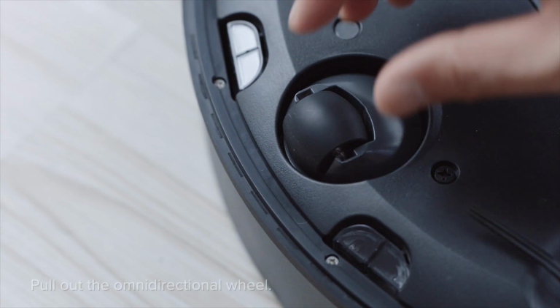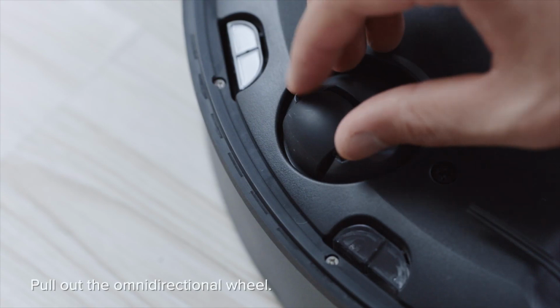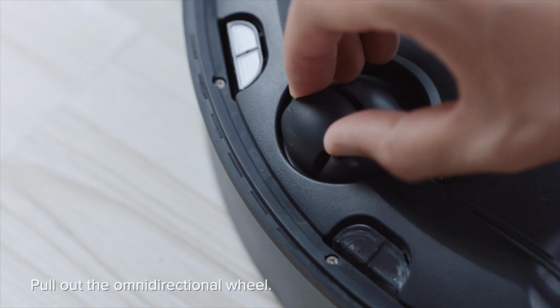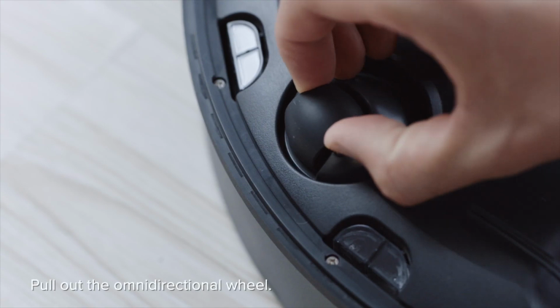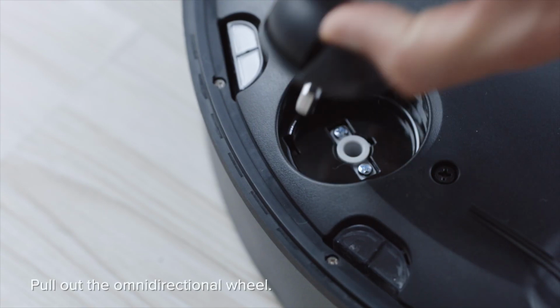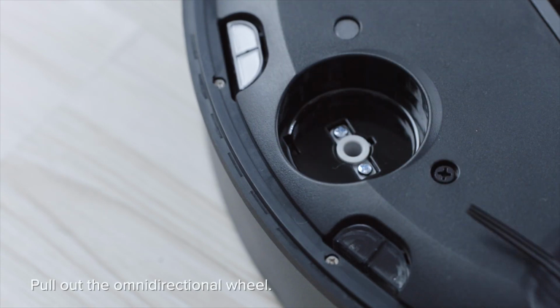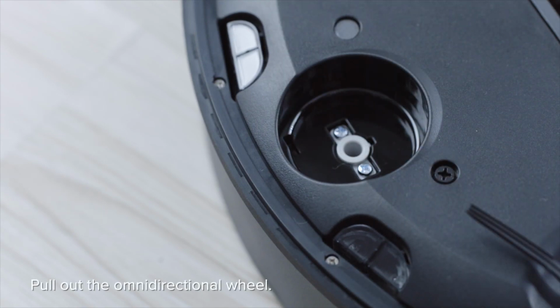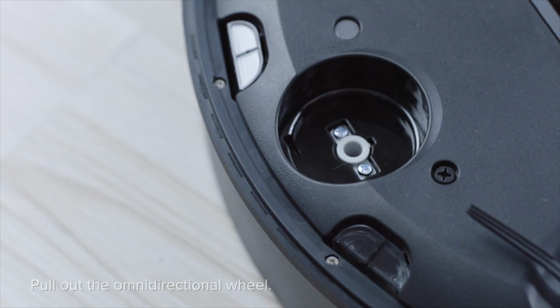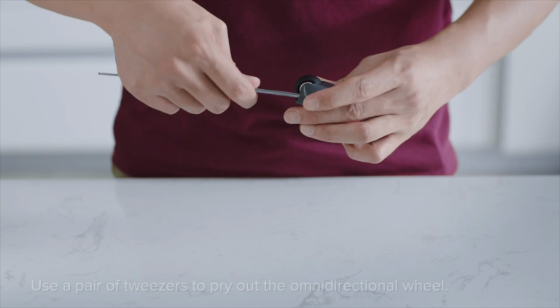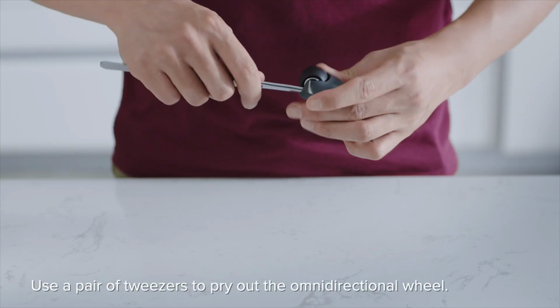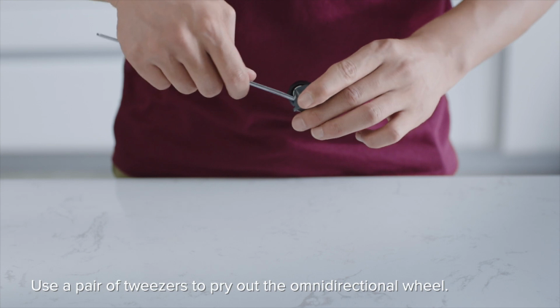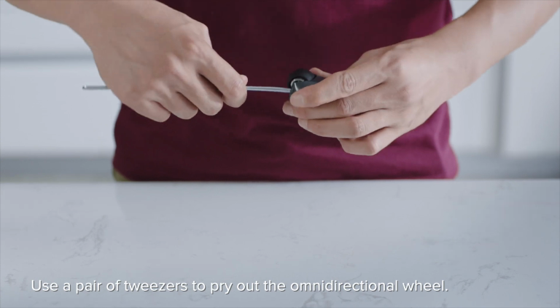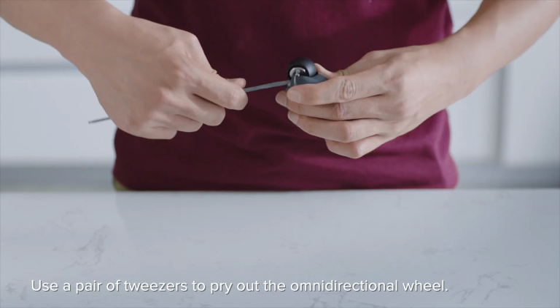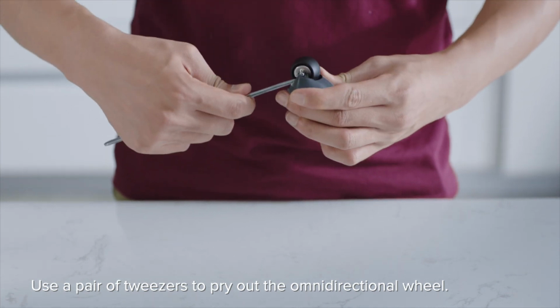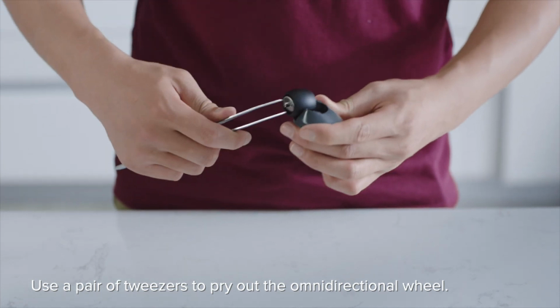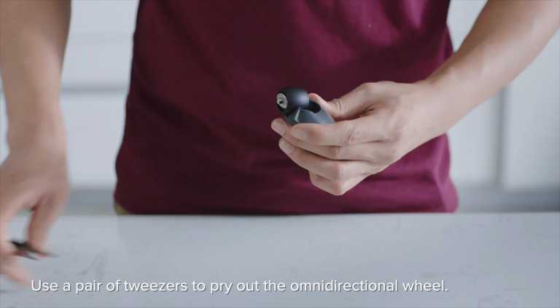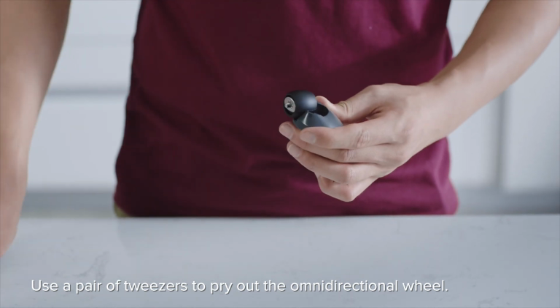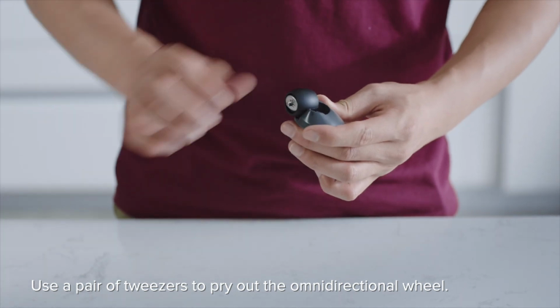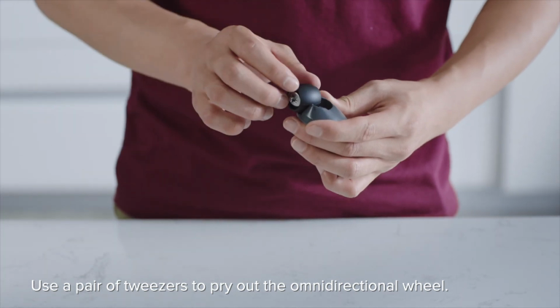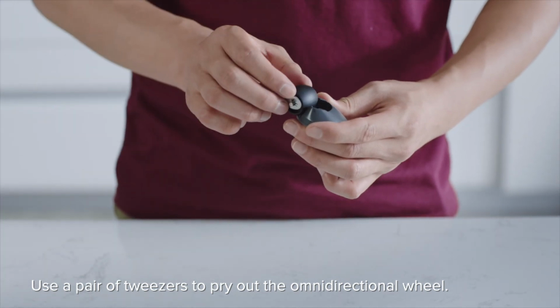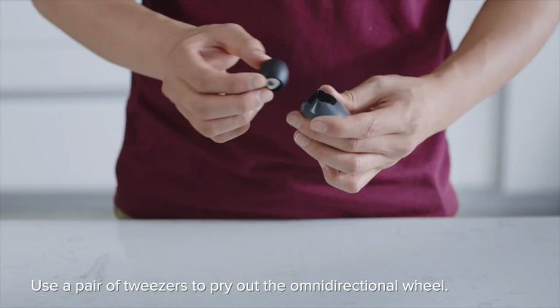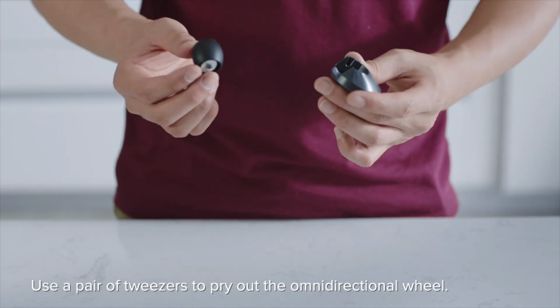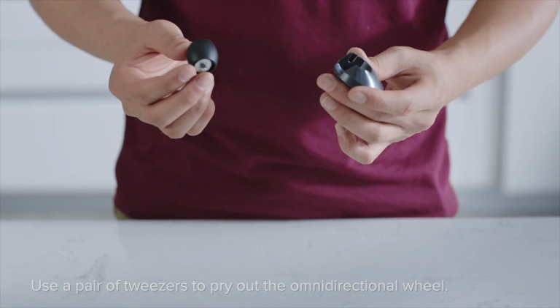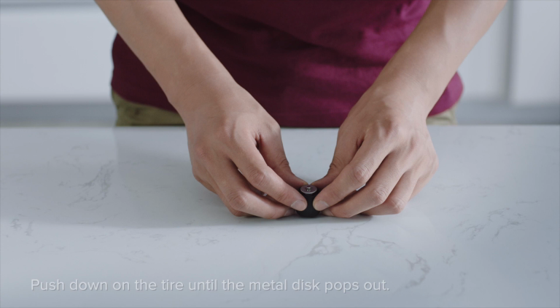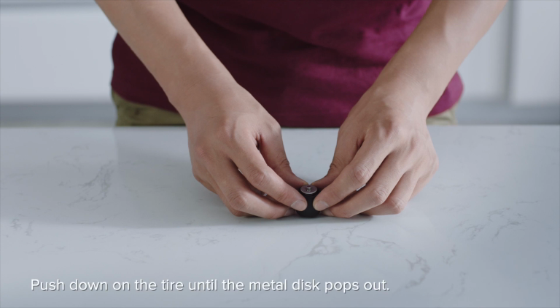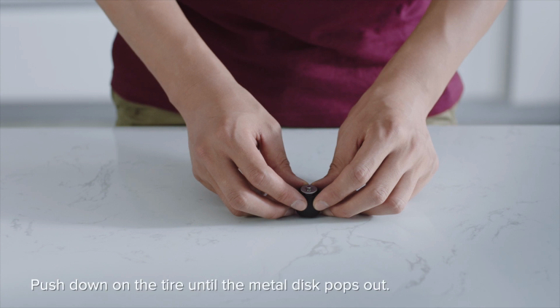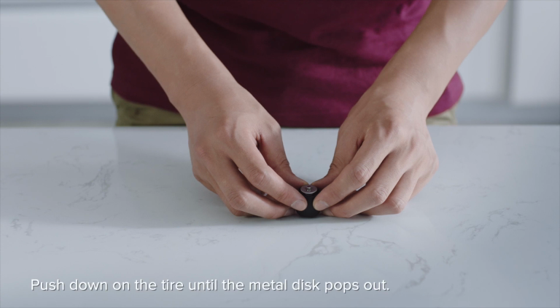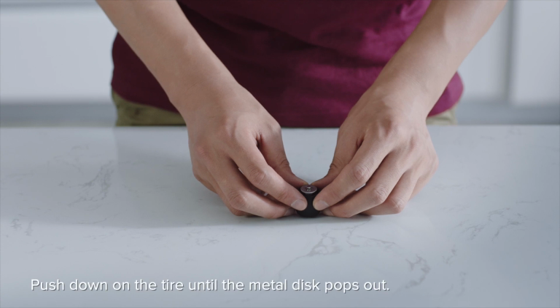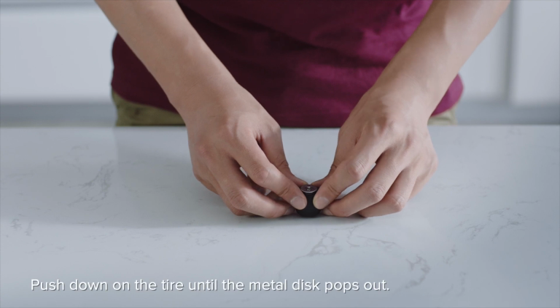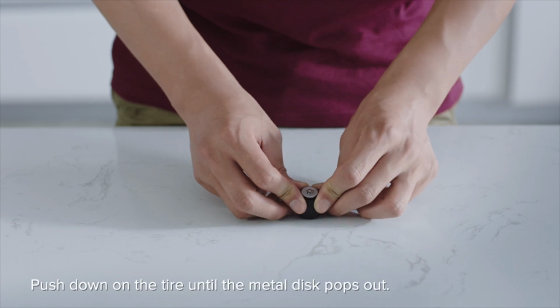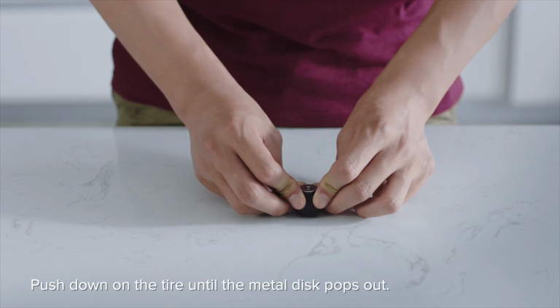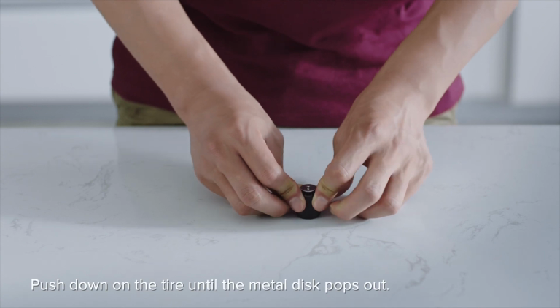Pull out the omnidirectional wheel. Use a pair of tweezers to pry out the omnidirectional wheel. Push down on the tire until the metal disc pops out.